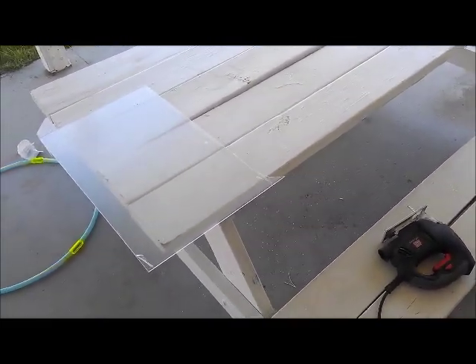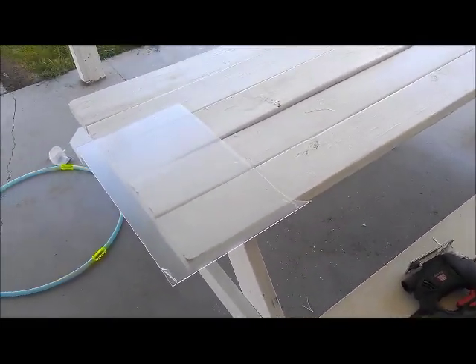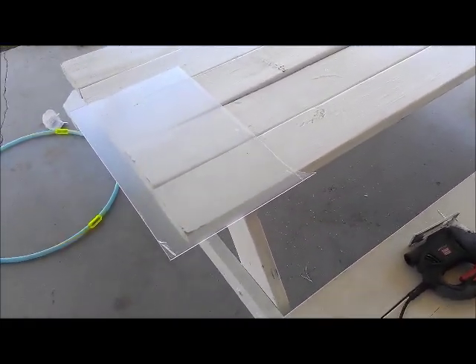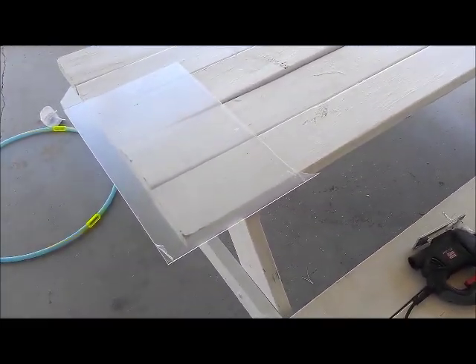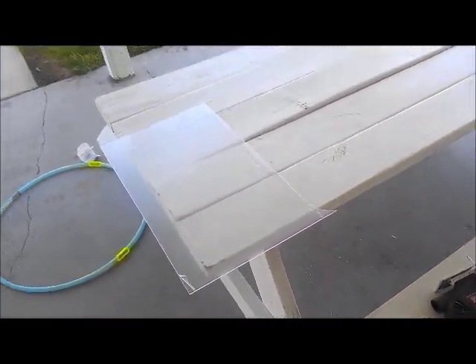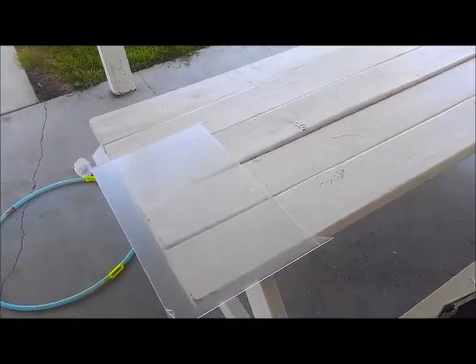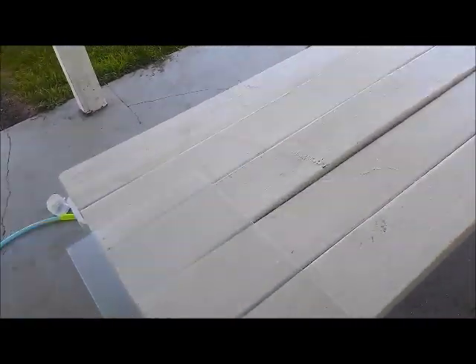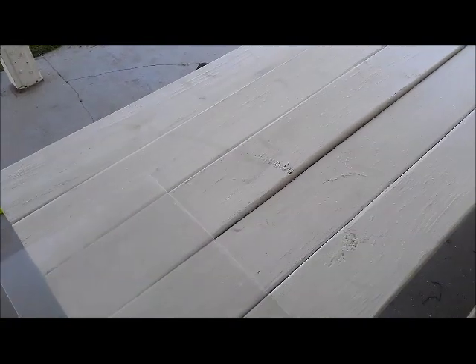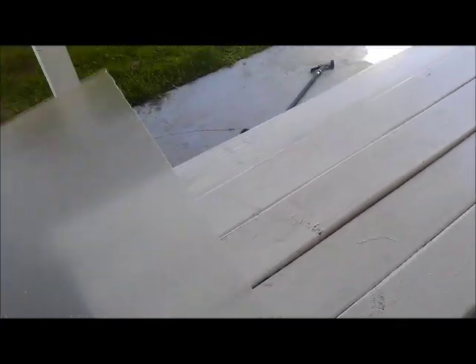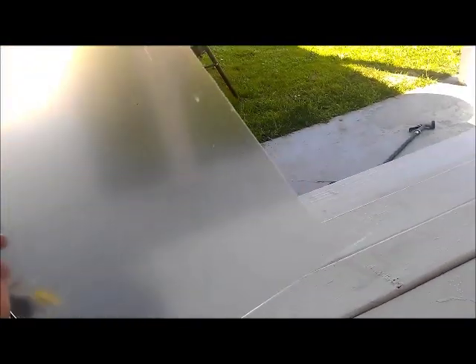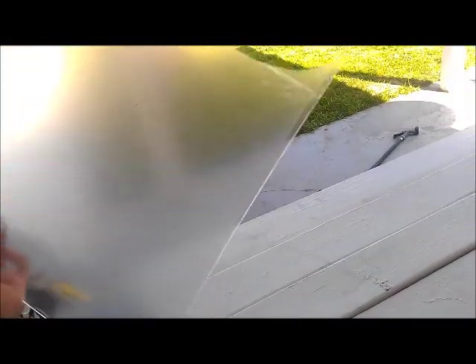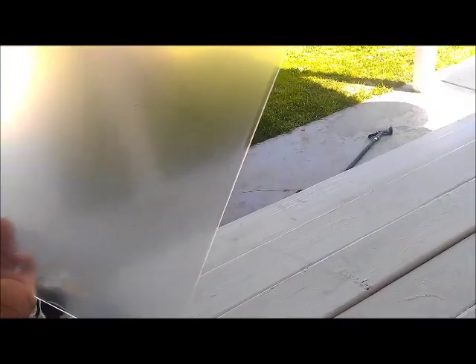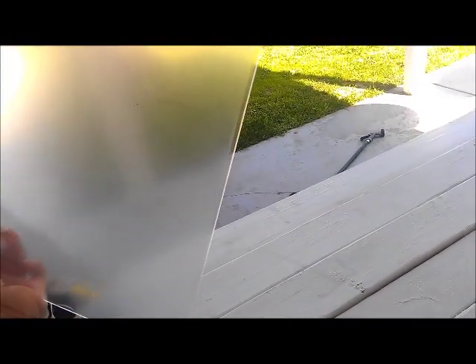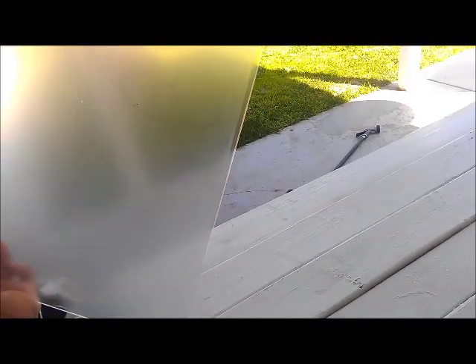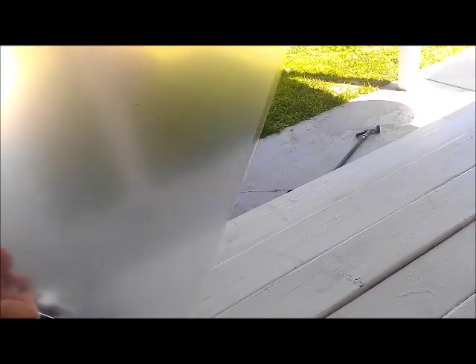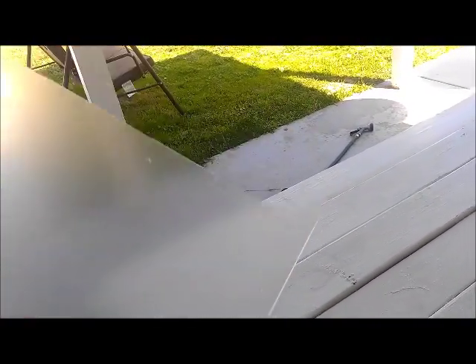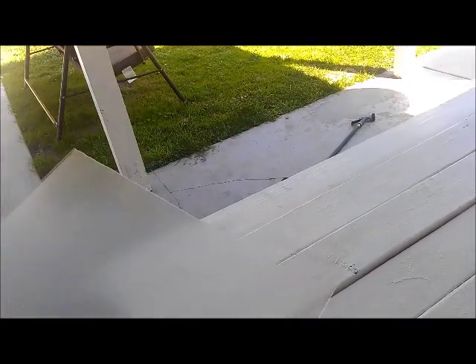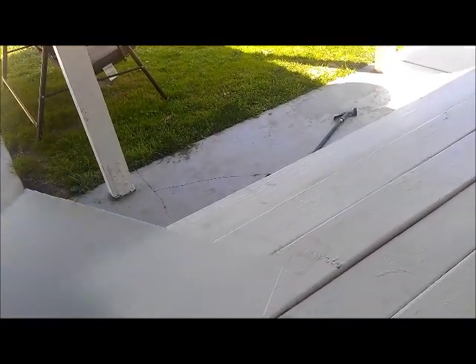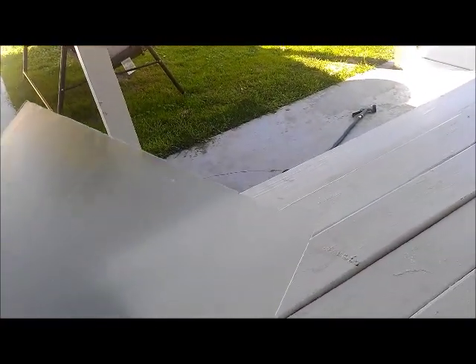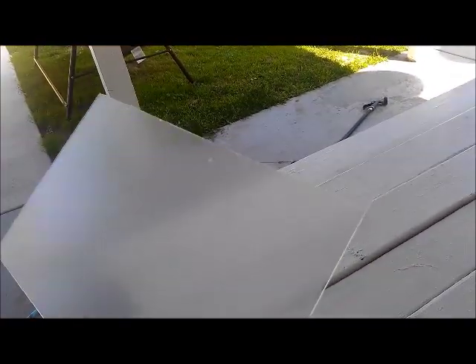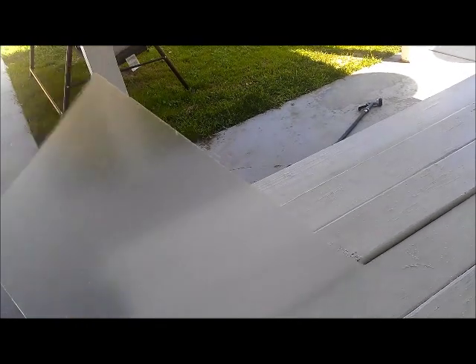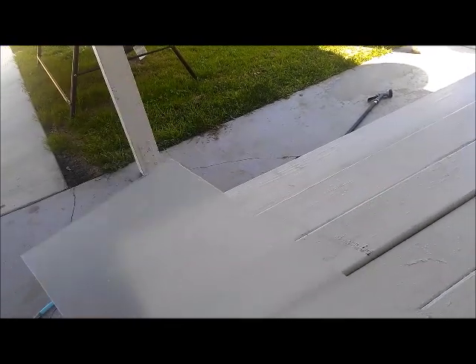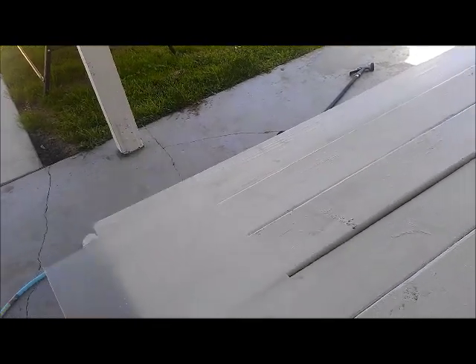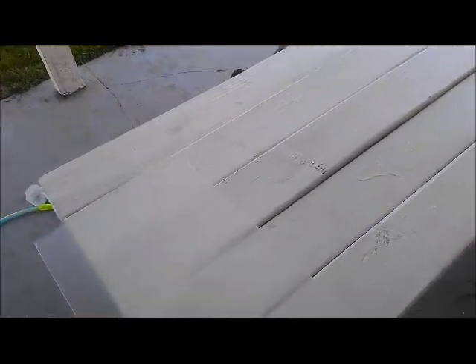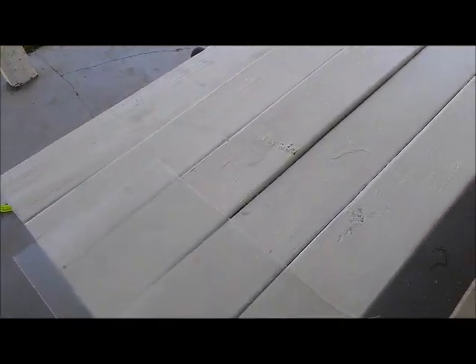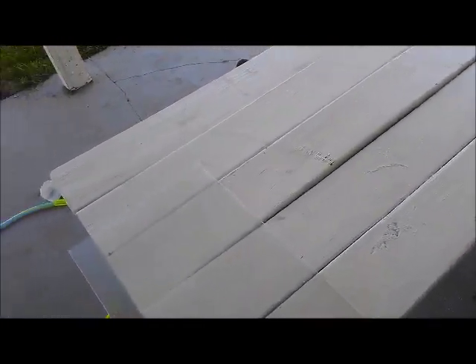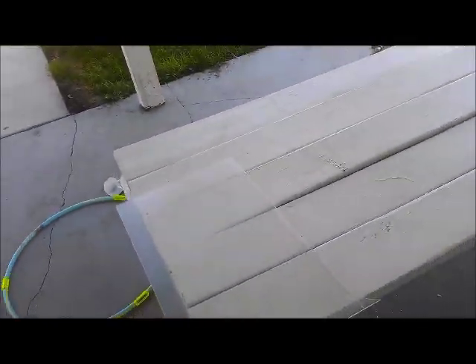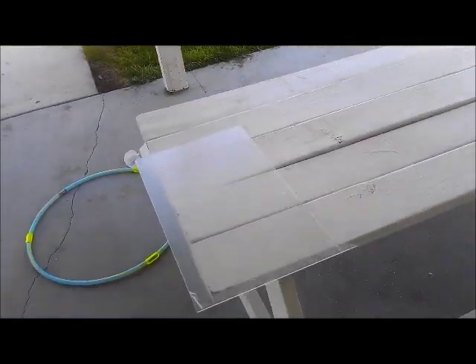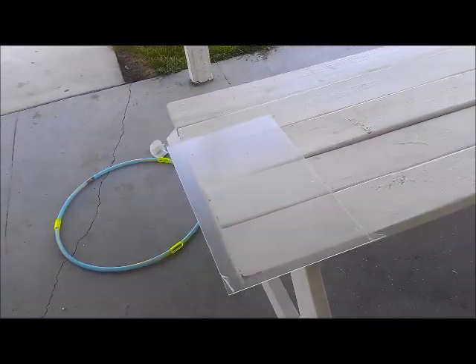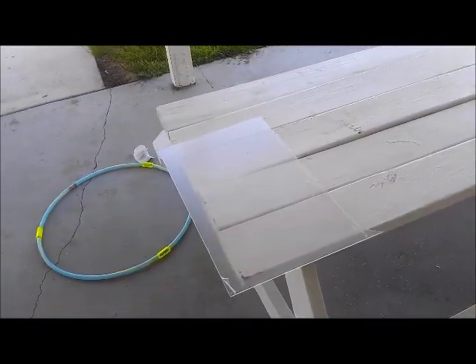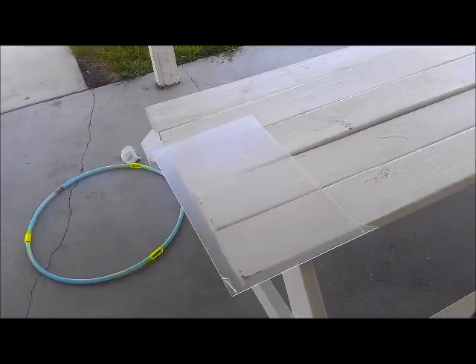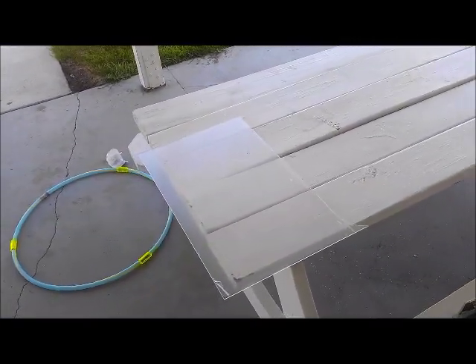I got an estimate at the window shop, or RV replacement window service. They told me $125 to $150 to replace the 20-inch by 20-inch window.